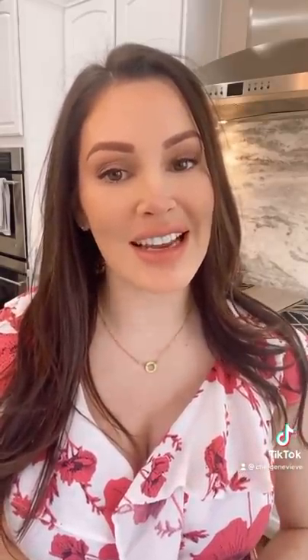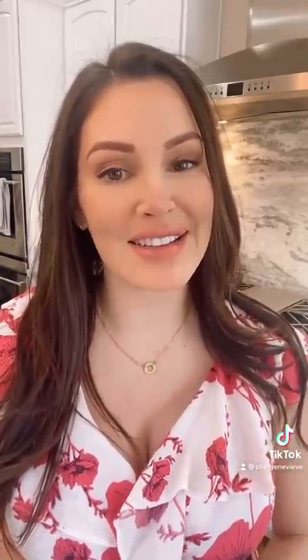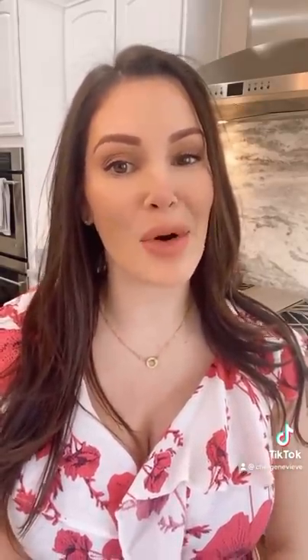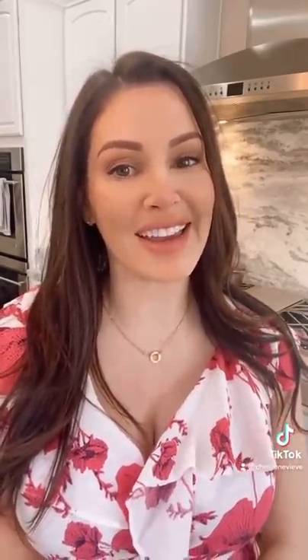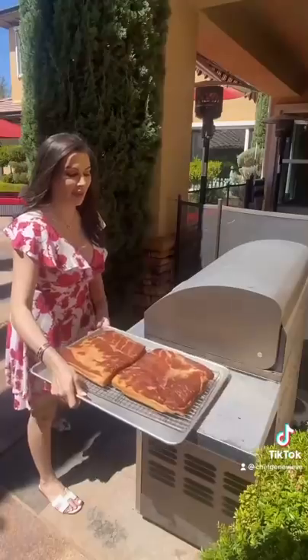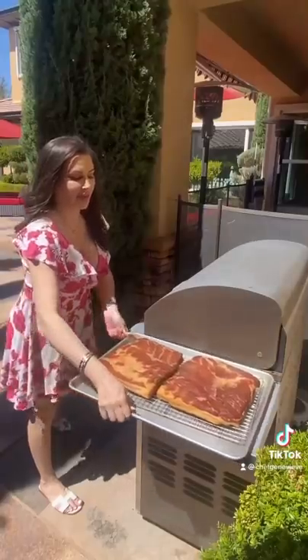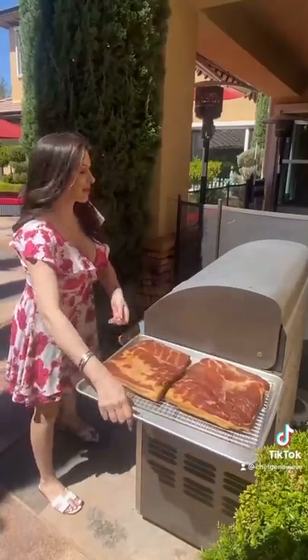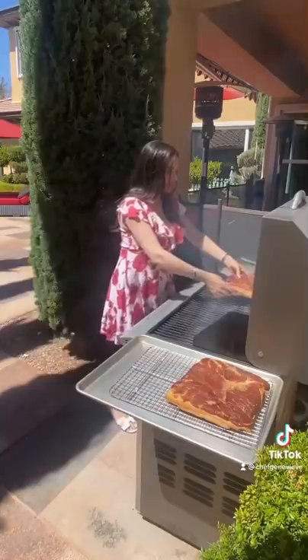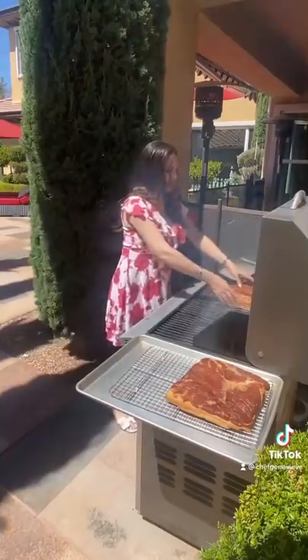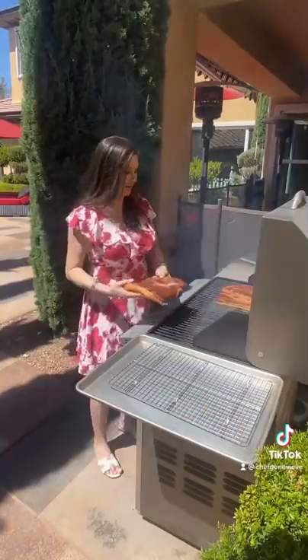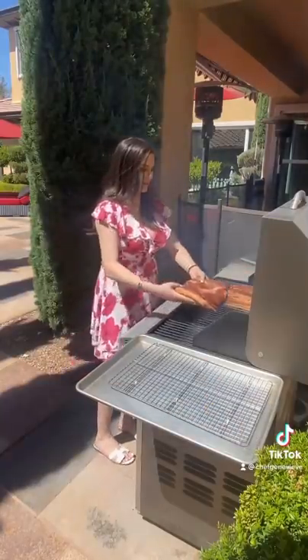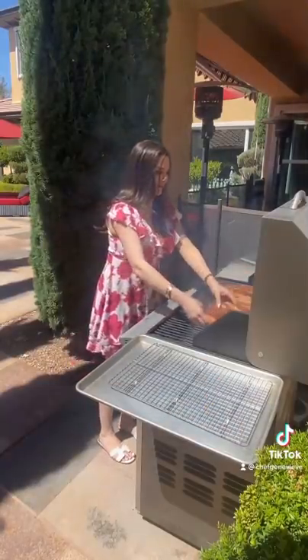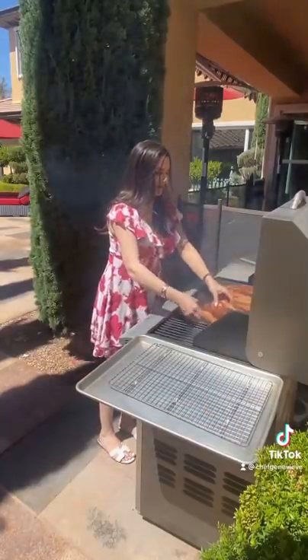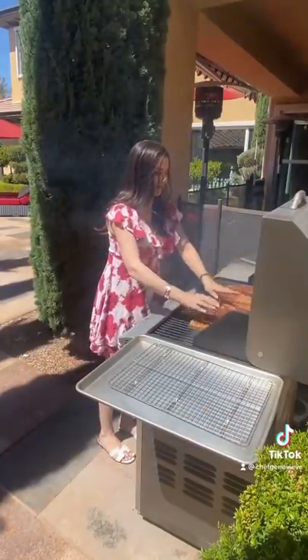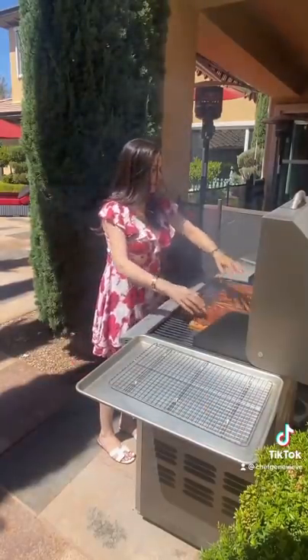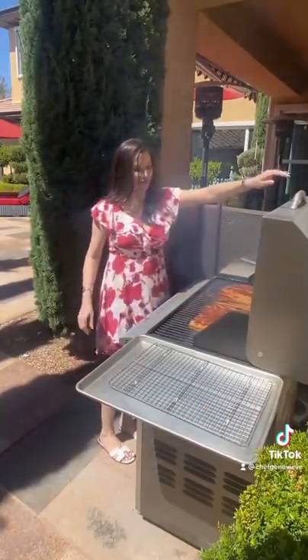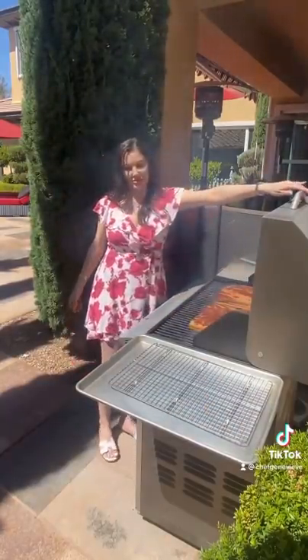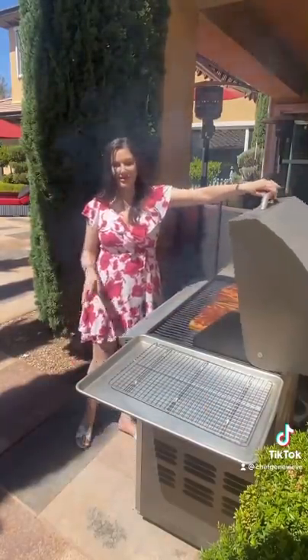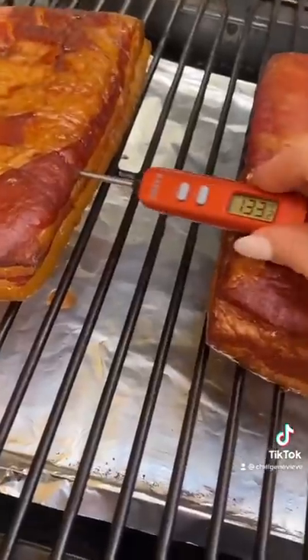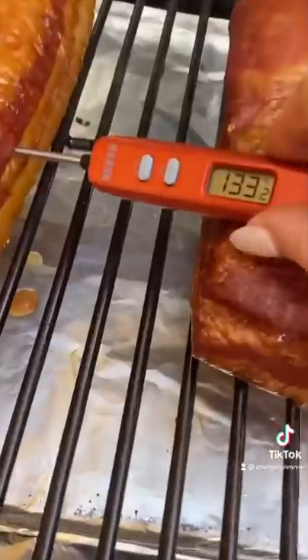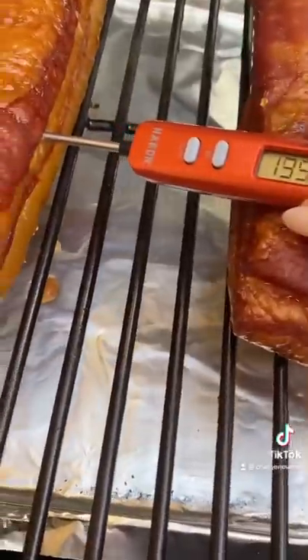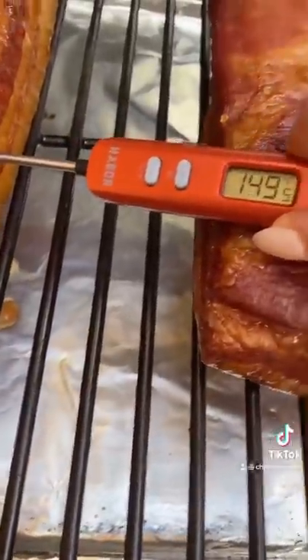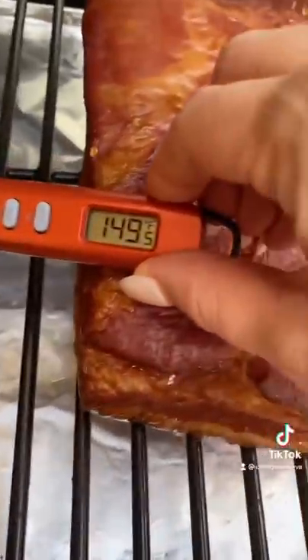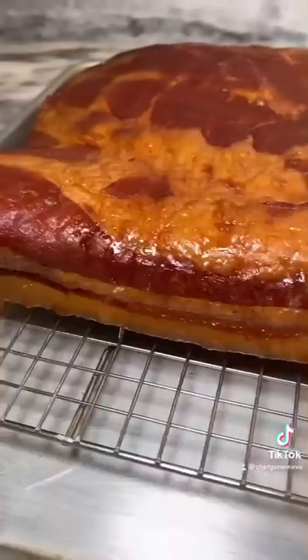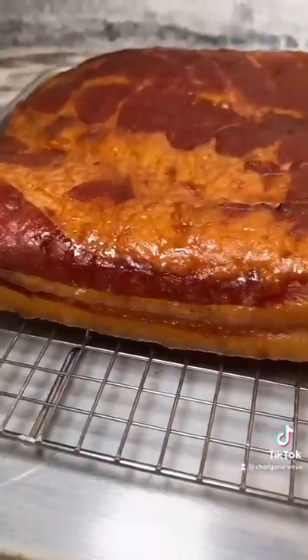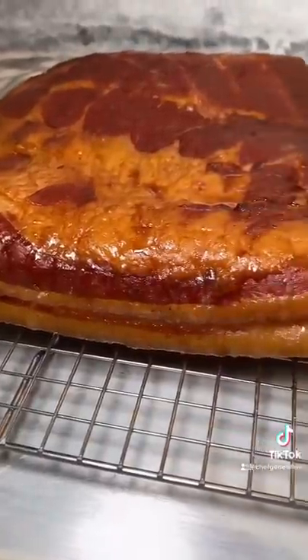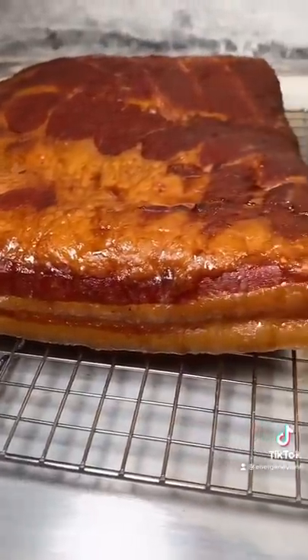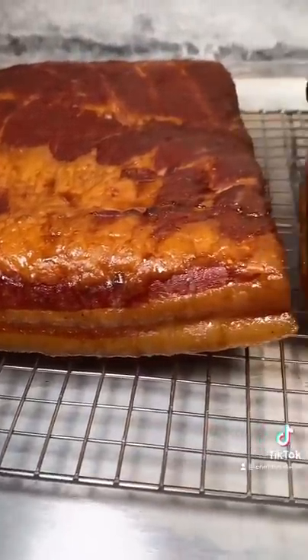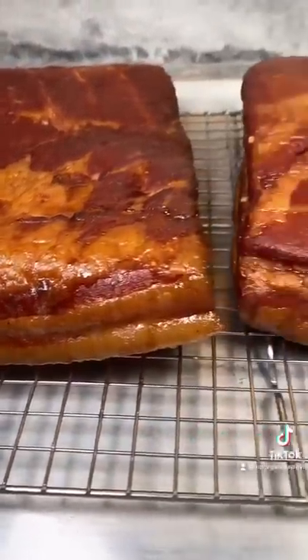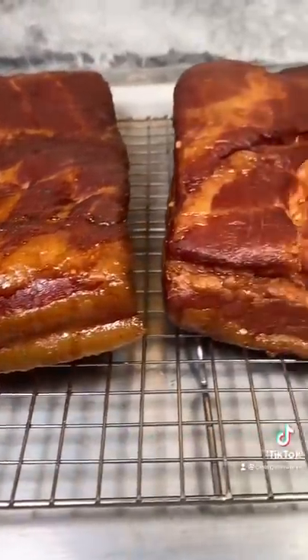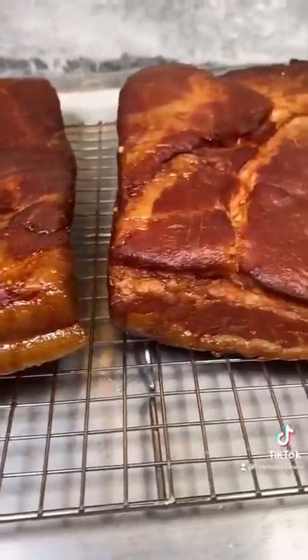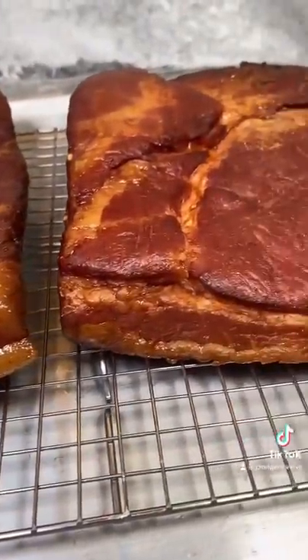Today is smoke day. If you do not have a smoker, you can also roast your belly in the oven. Set your smoker or oven to 200 degrees and cook until the internal temperature reaches 150, about three hours.